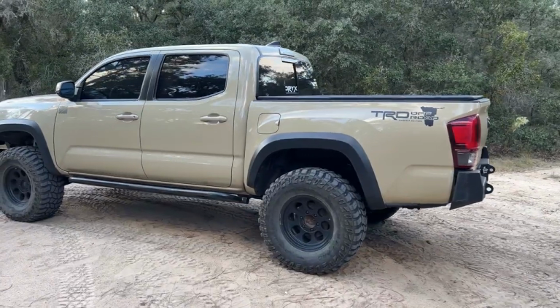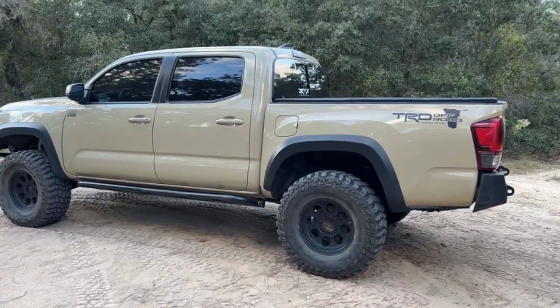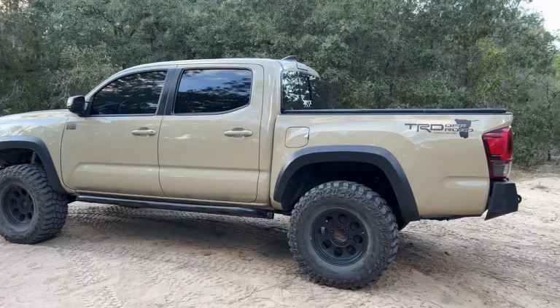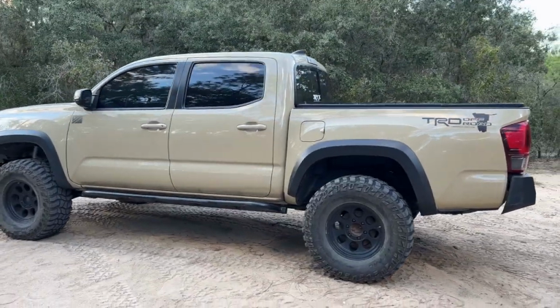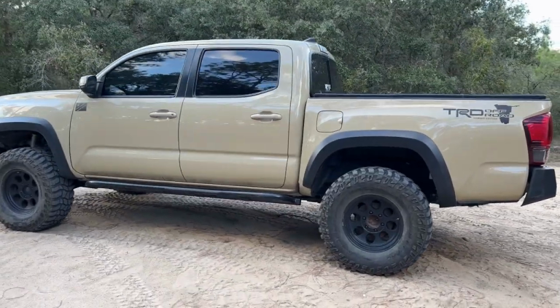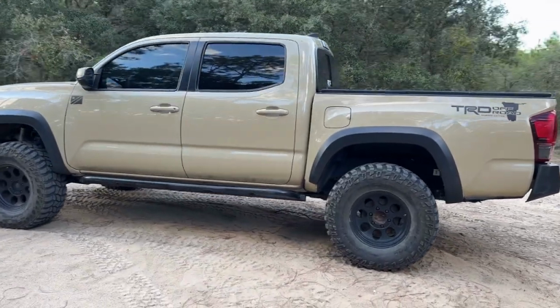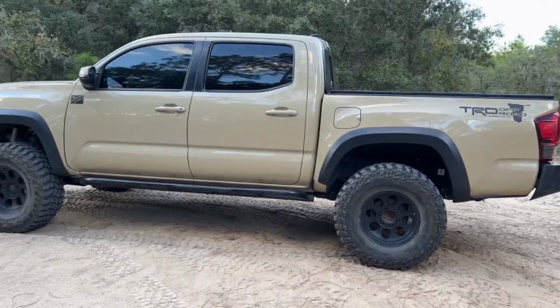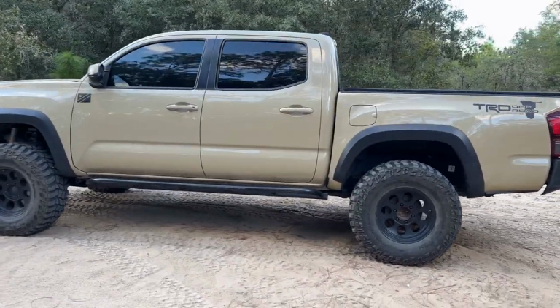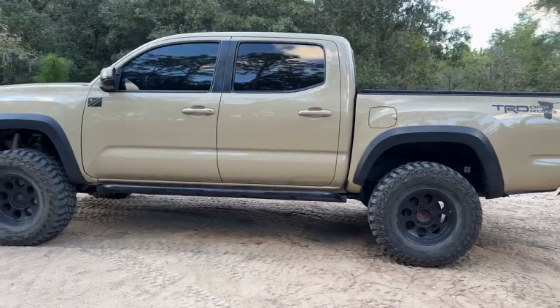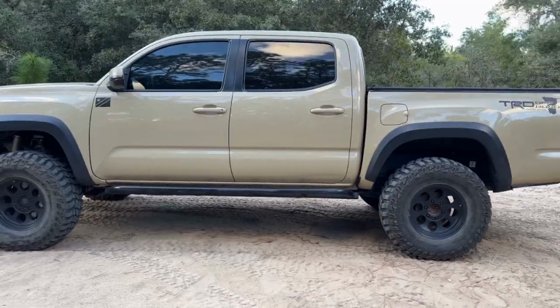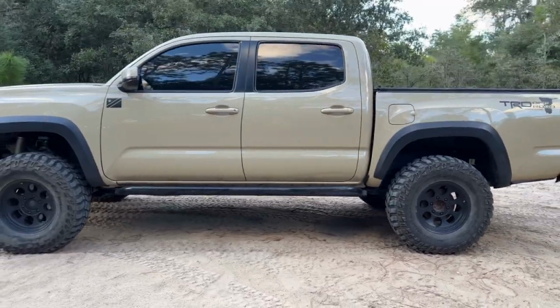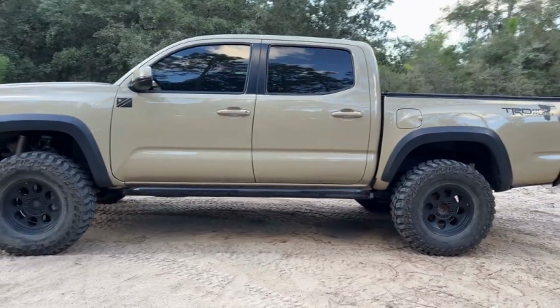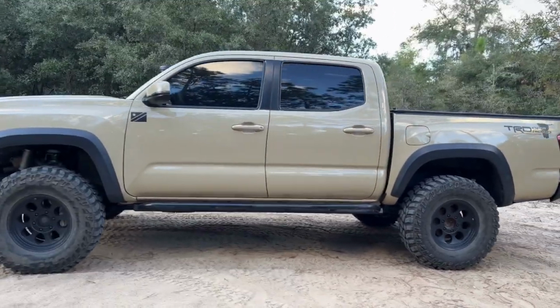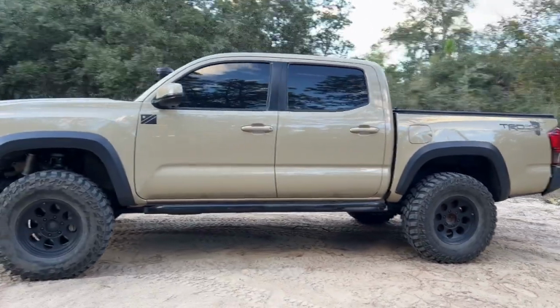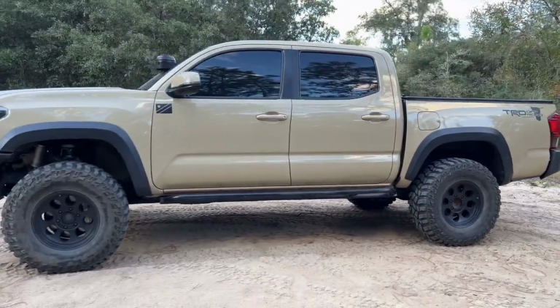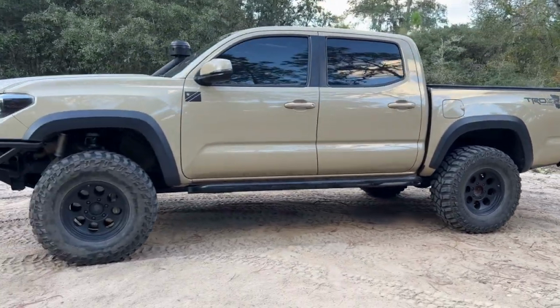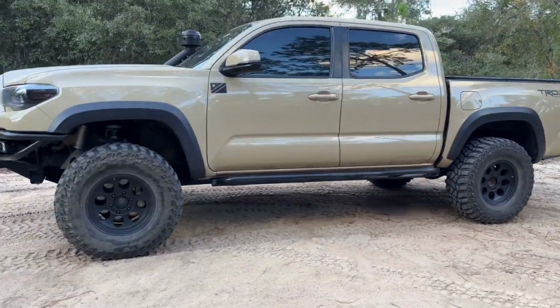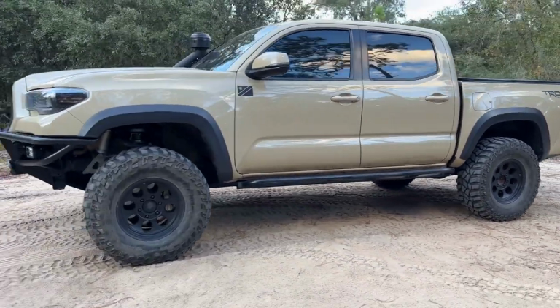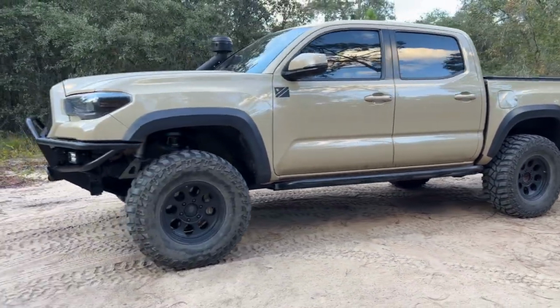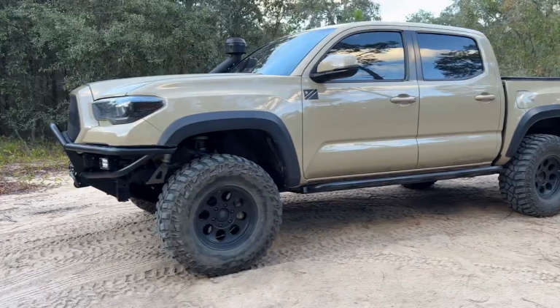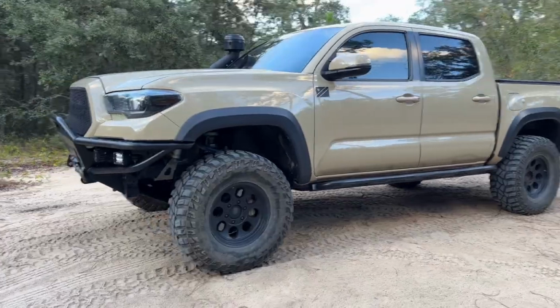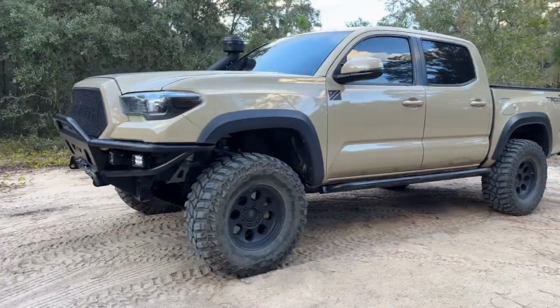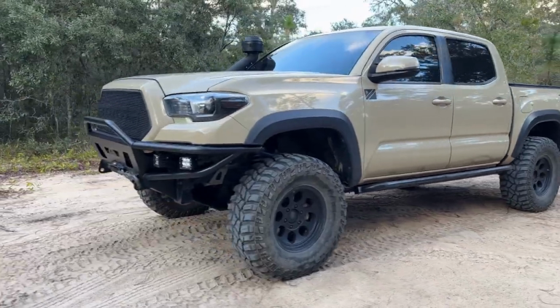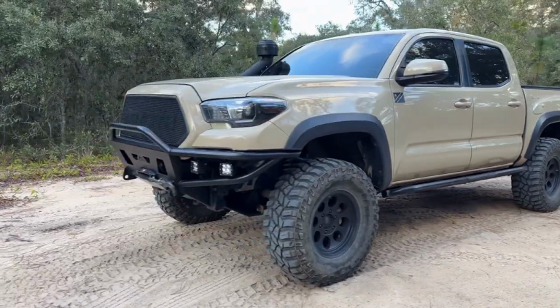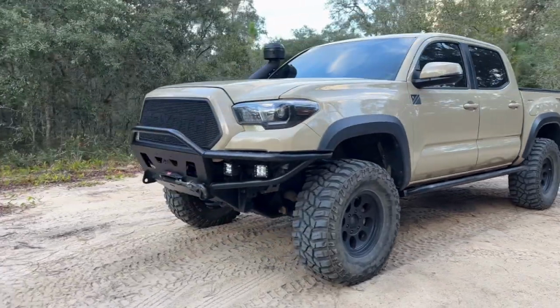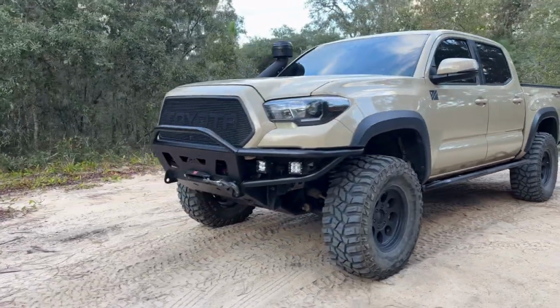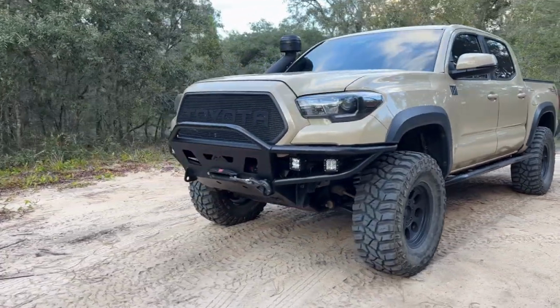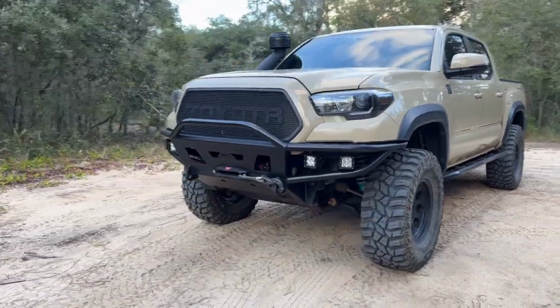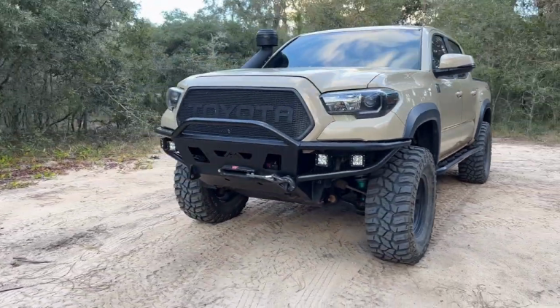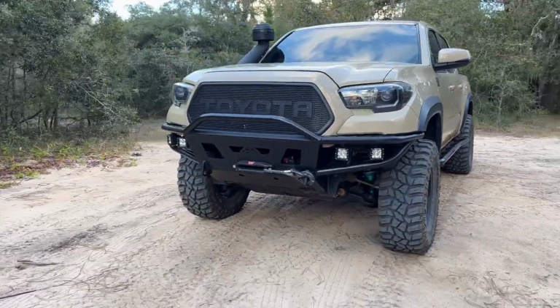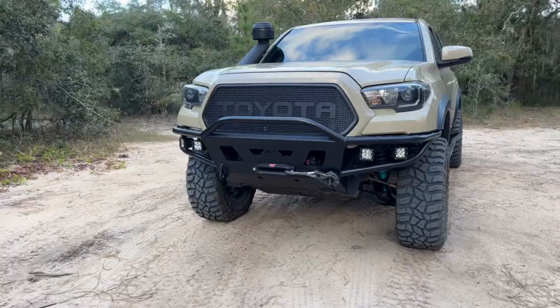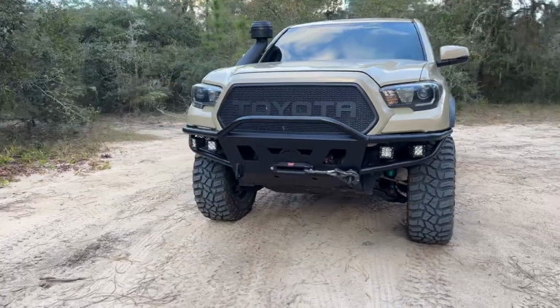The base truck is a 2017 Toyota Tacoma TRD Off-Road. It's got the 3.5-litre V6 with a 6-speed manual transmission. It's the double cab version with a 5-foot short bed.